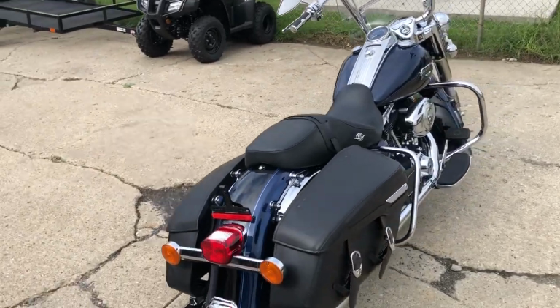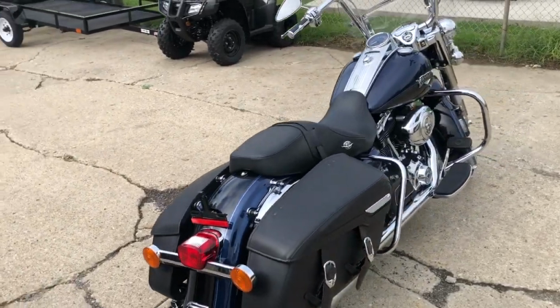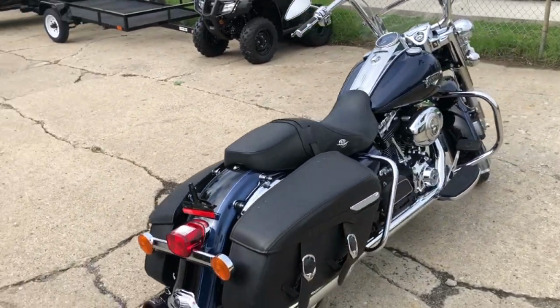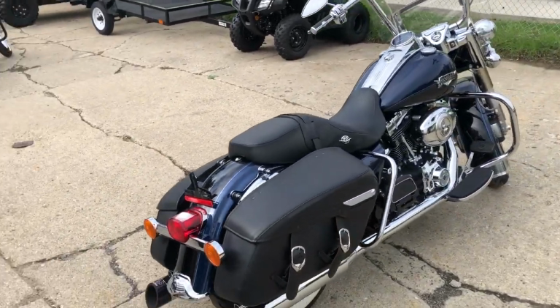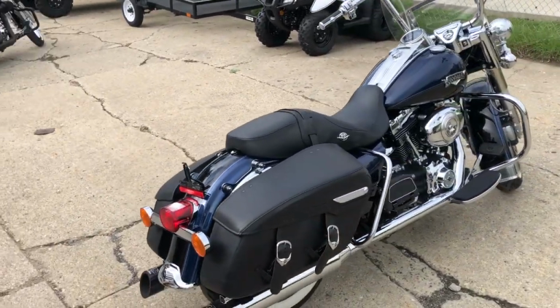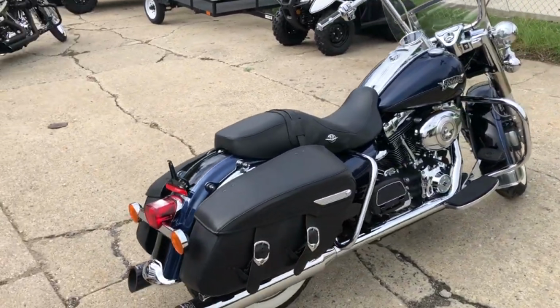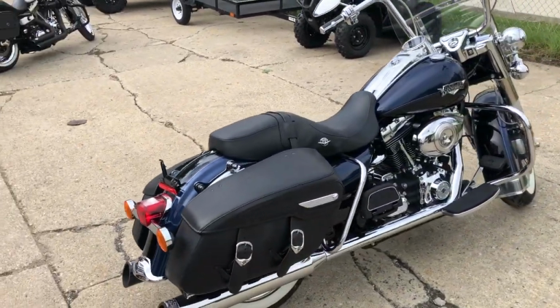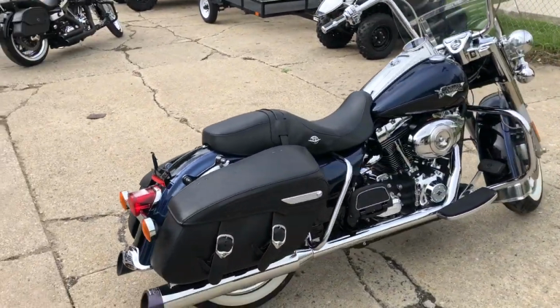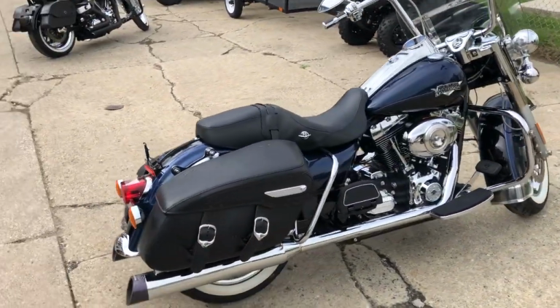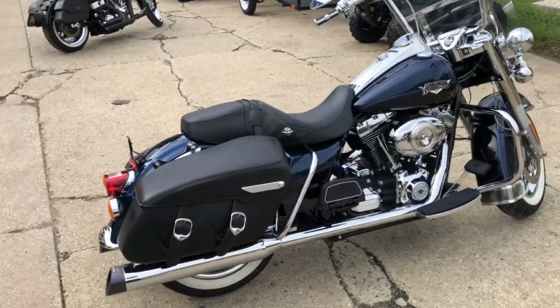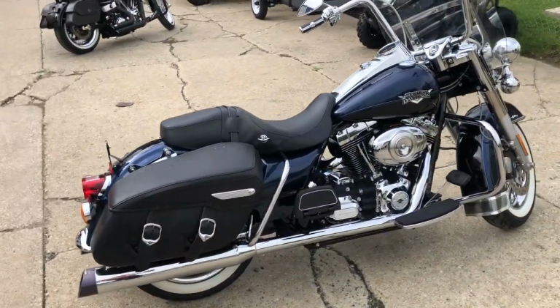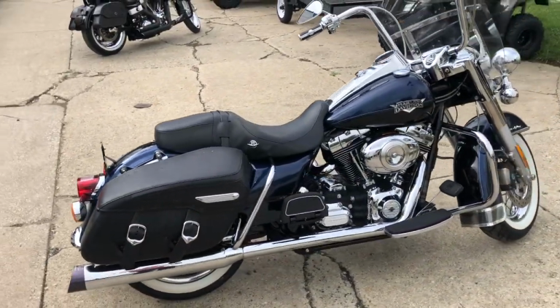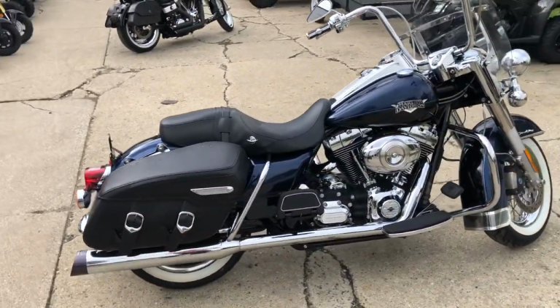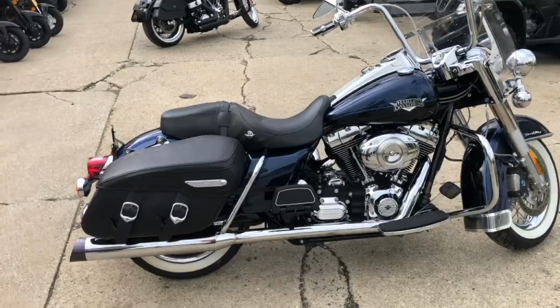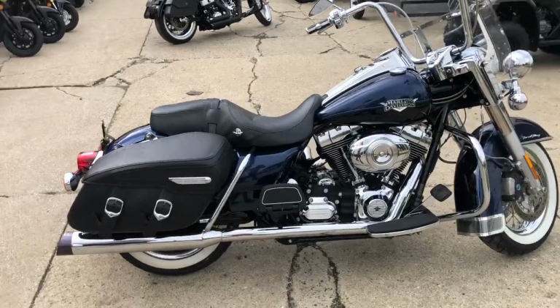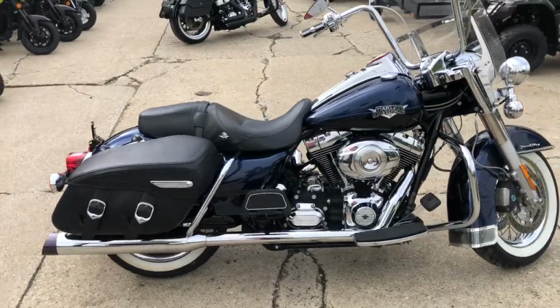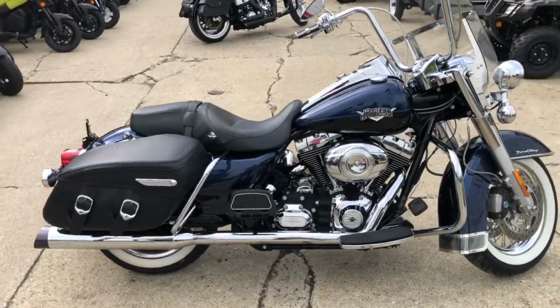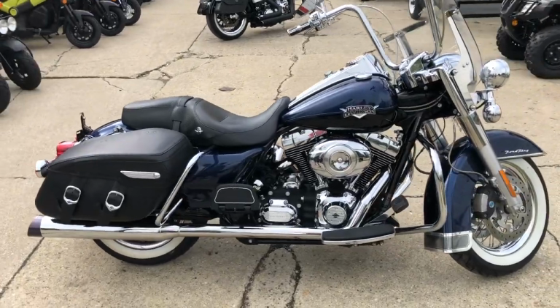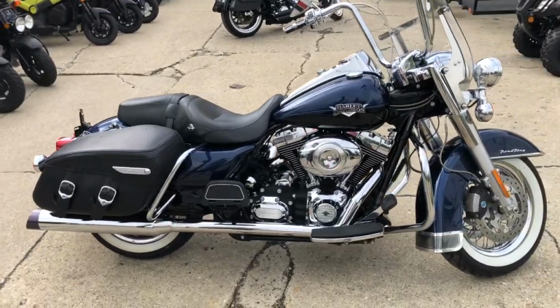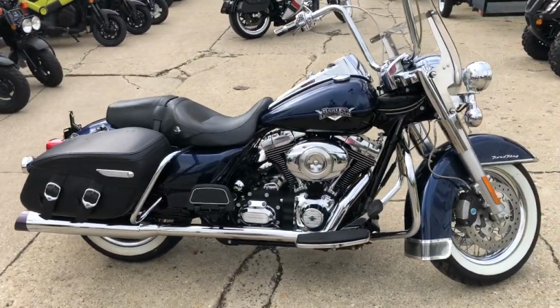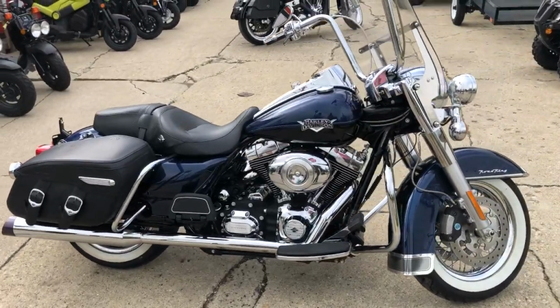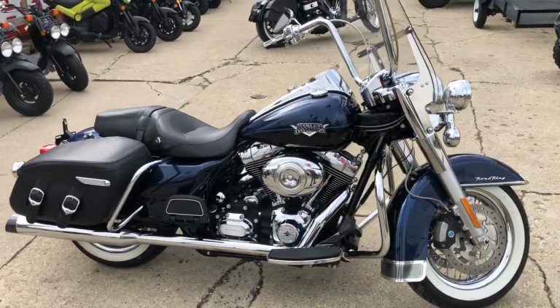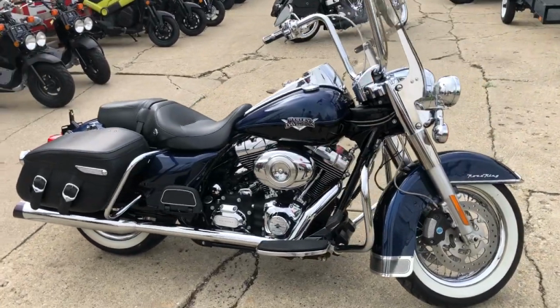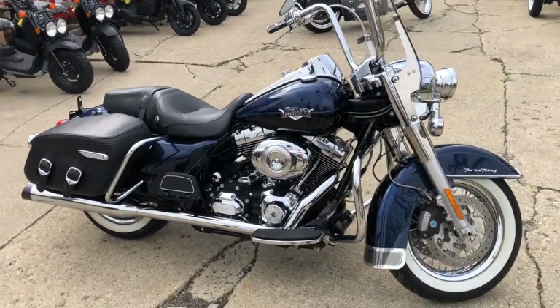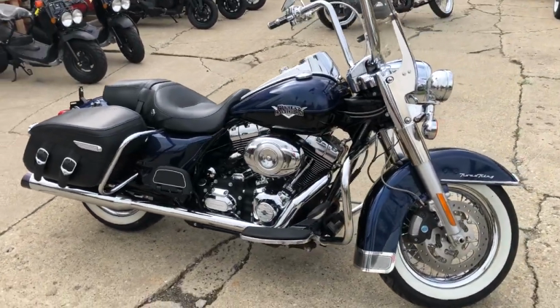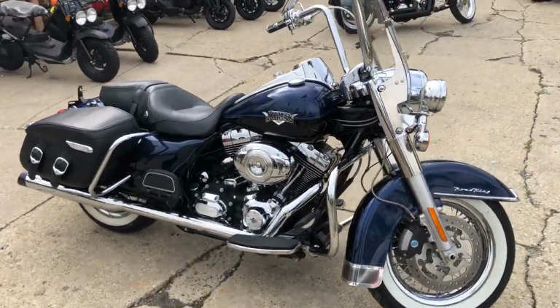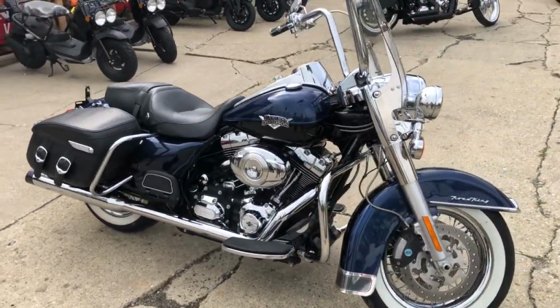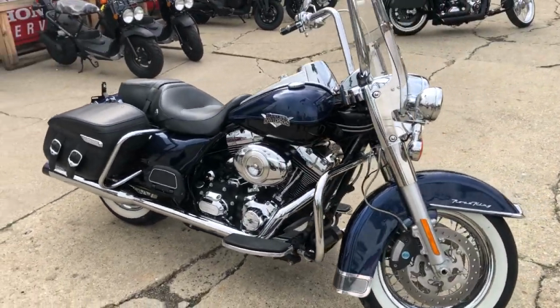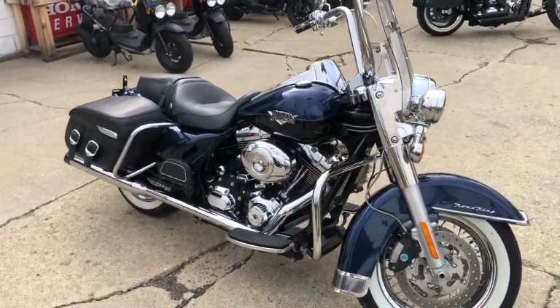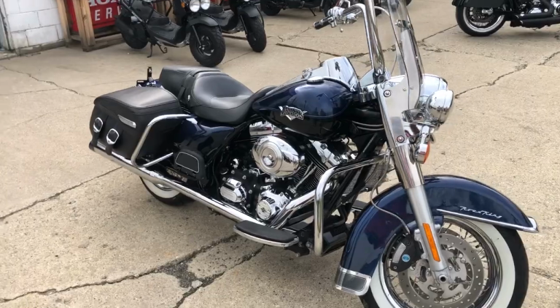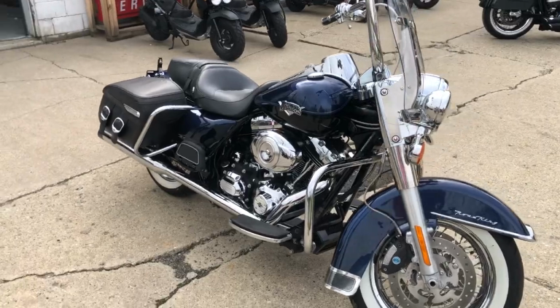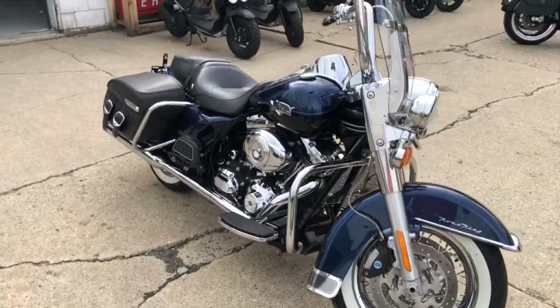Hard to find color, big blue pearl. Paint shines bright, chrome shines like new, chrome lace wheels, white wall tires. Gives it that Road King classic look.